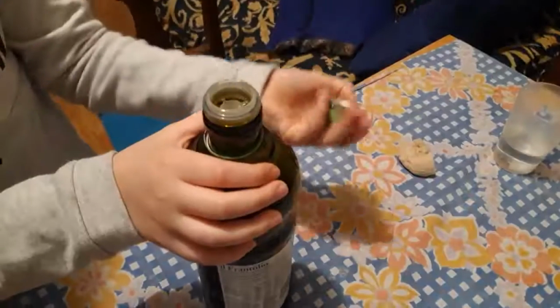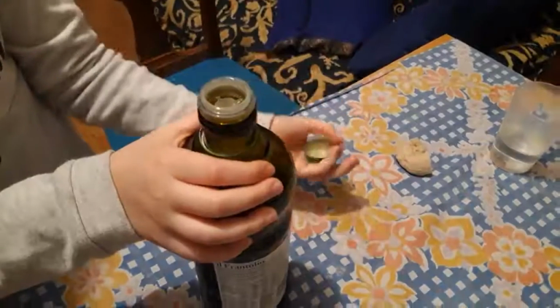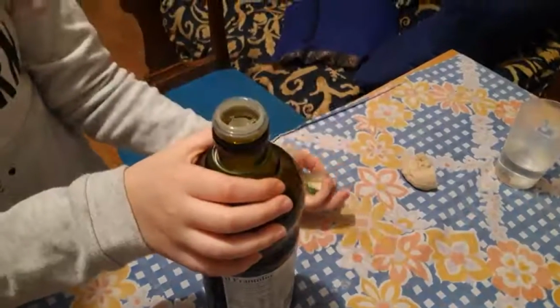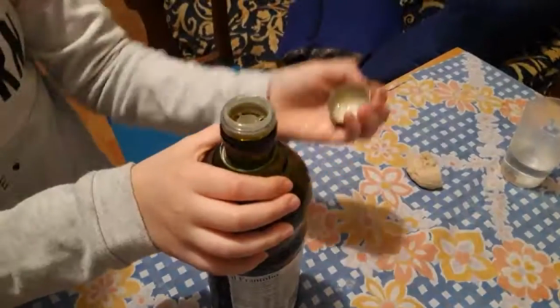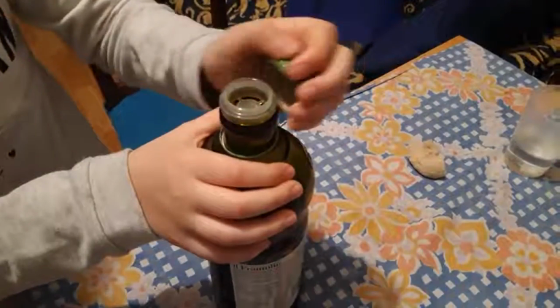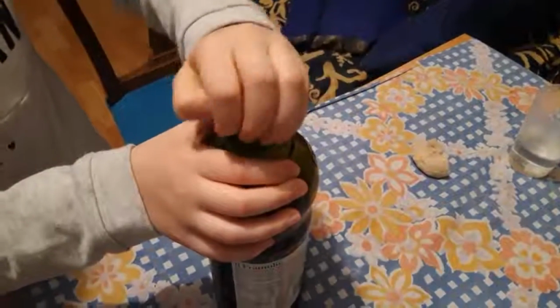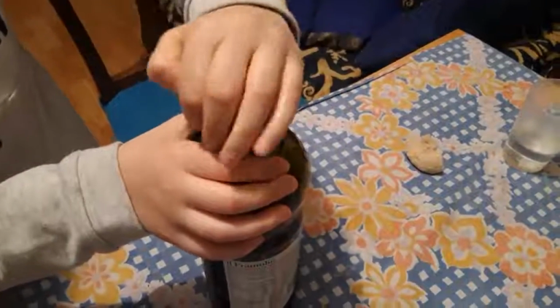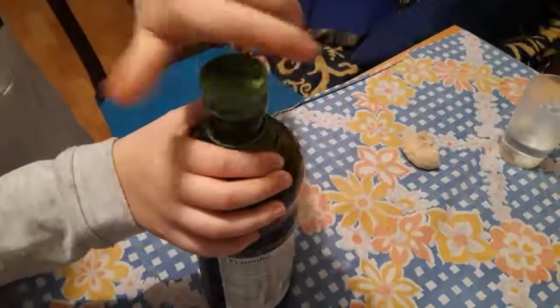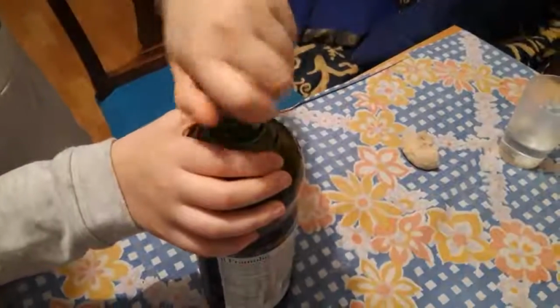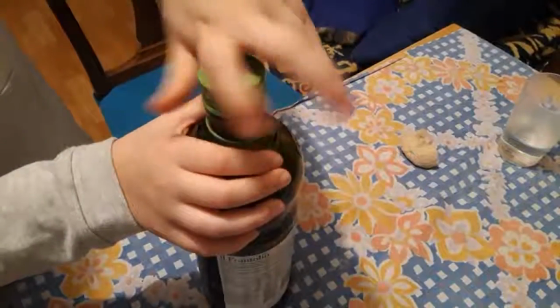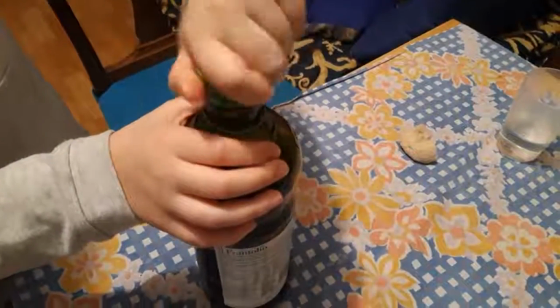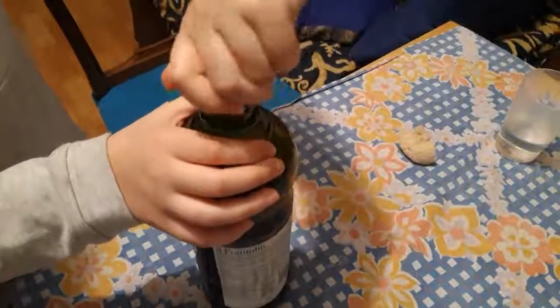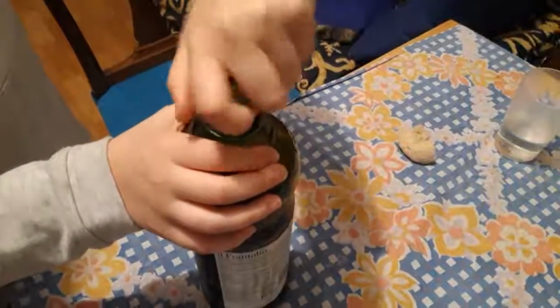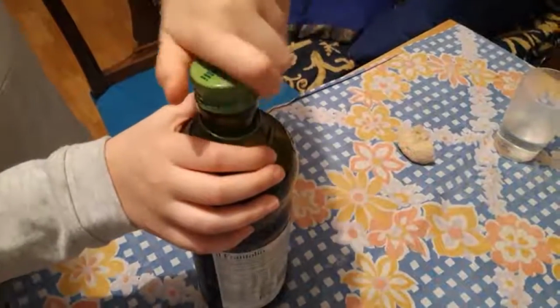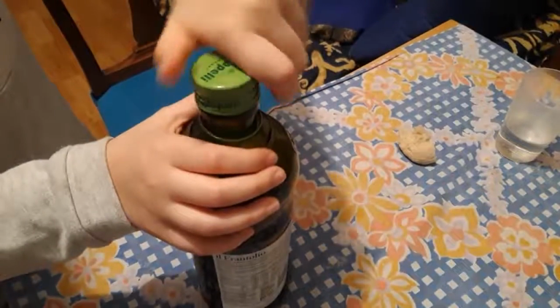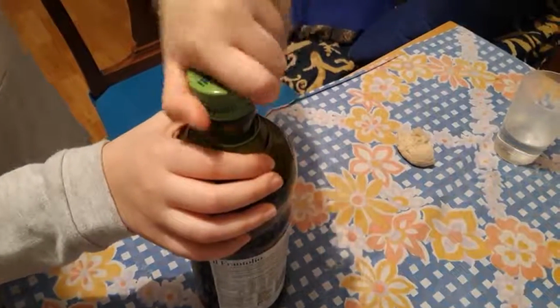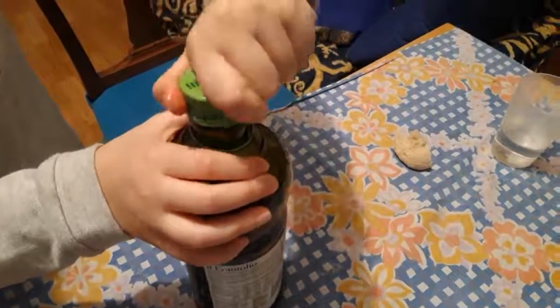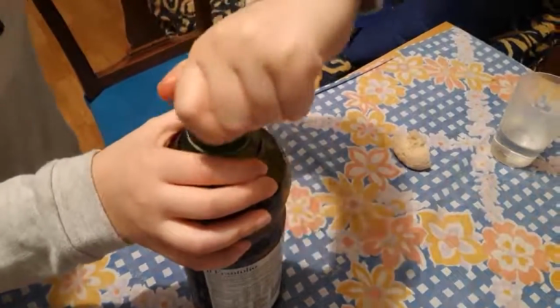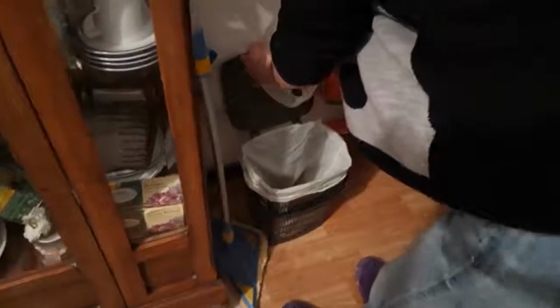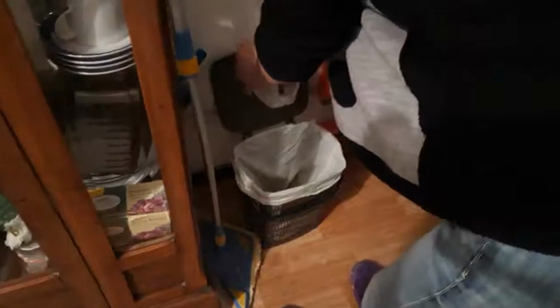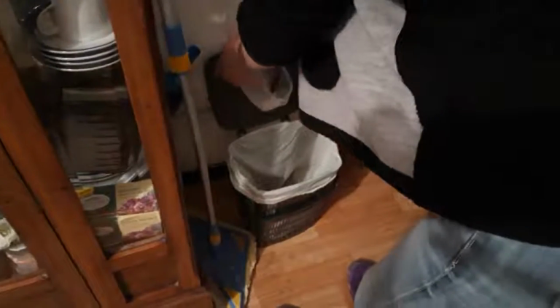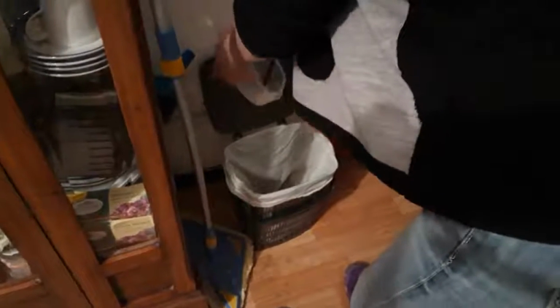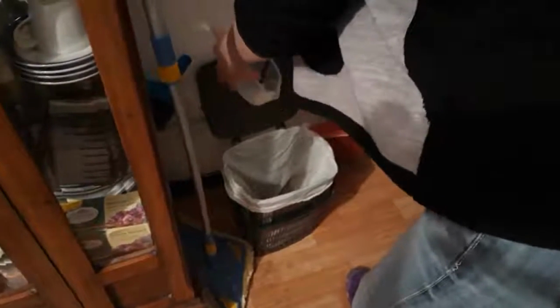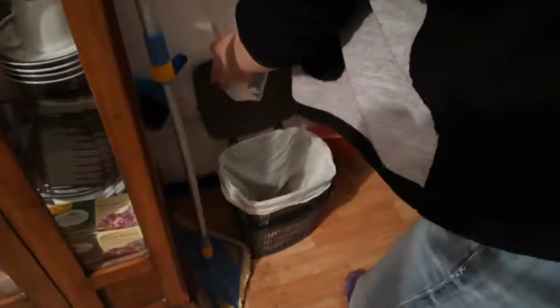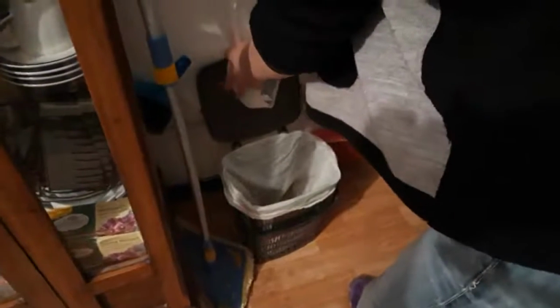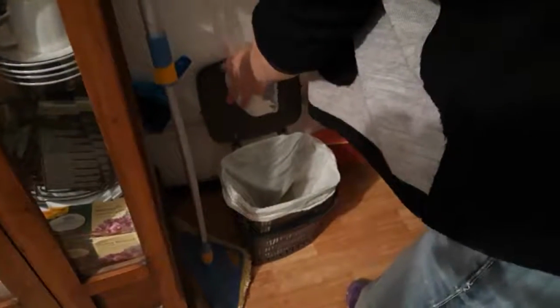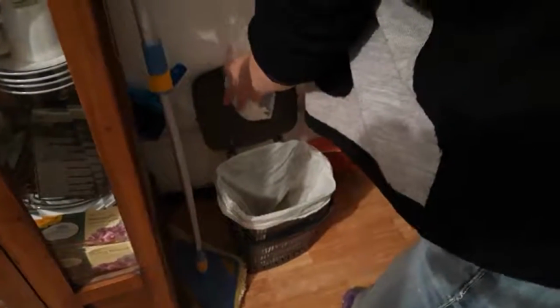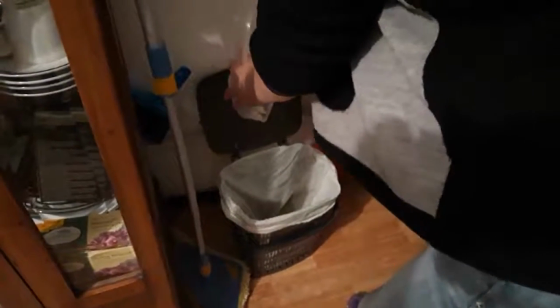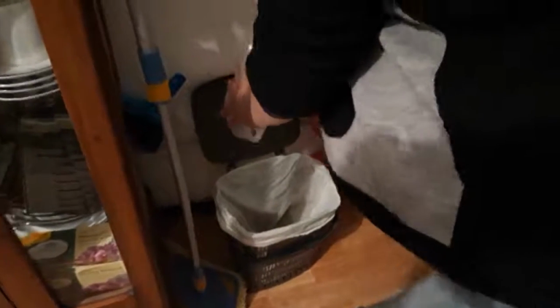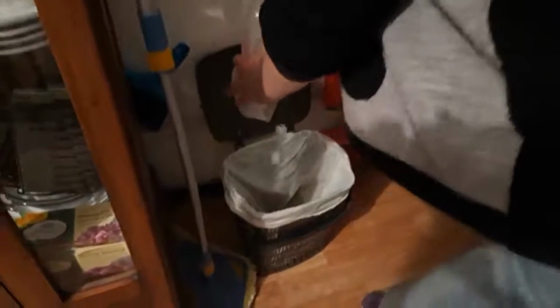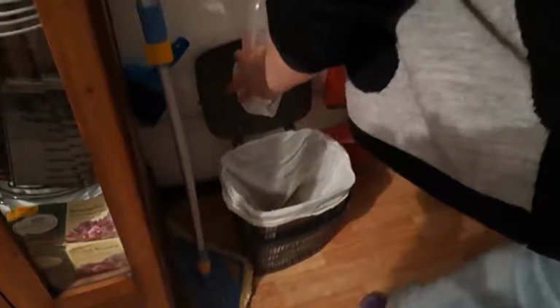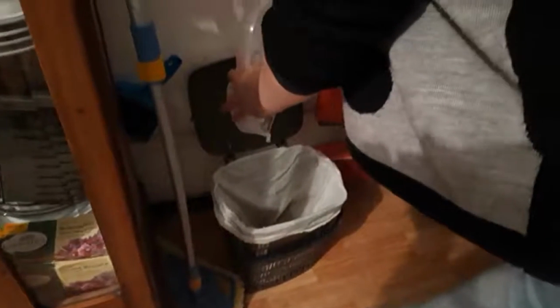How to lock it? How to throw away the garbage?